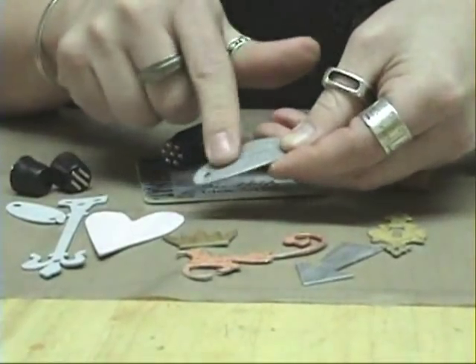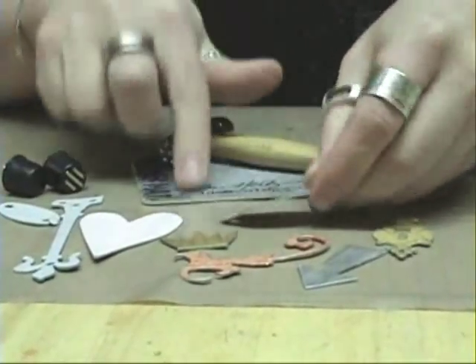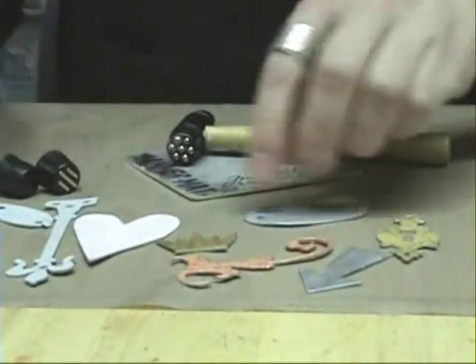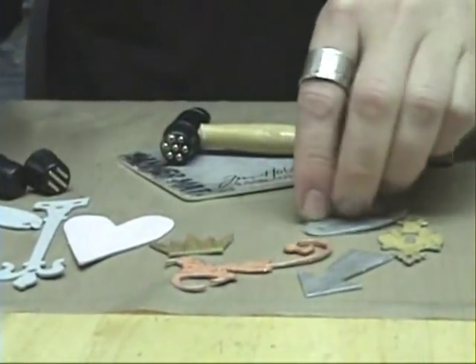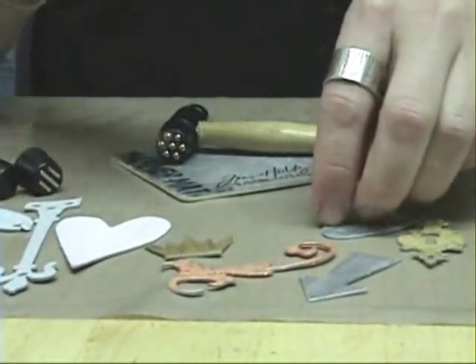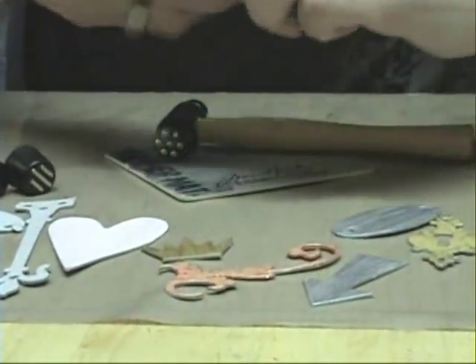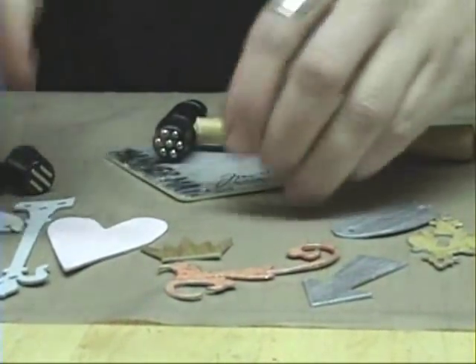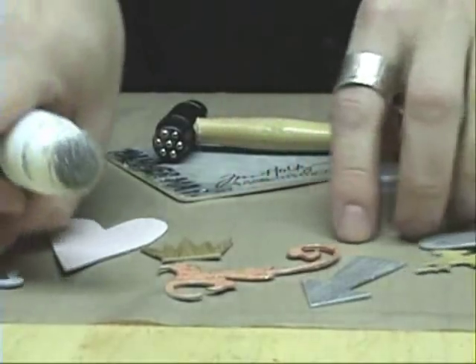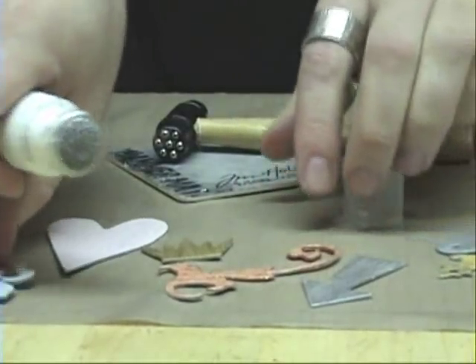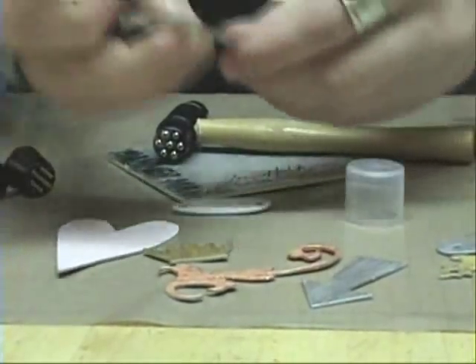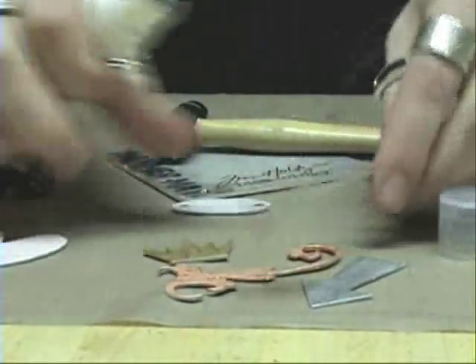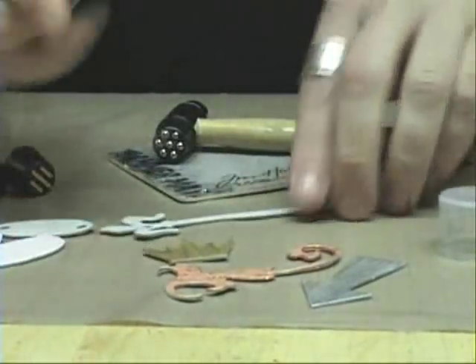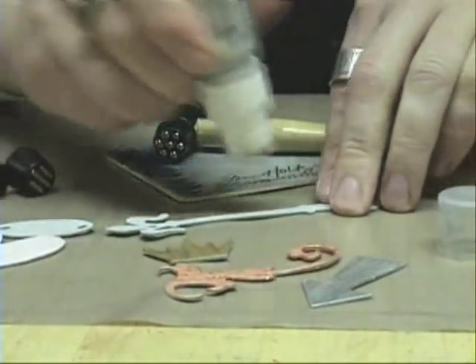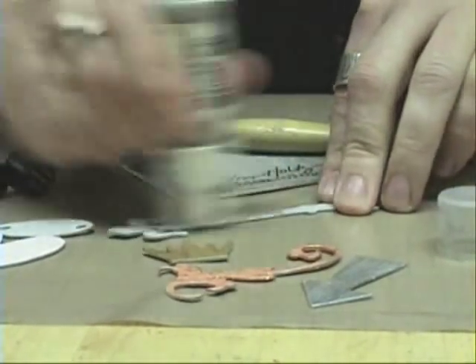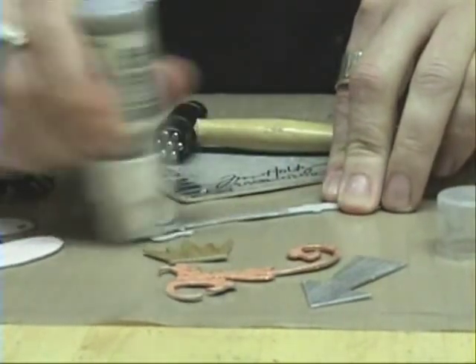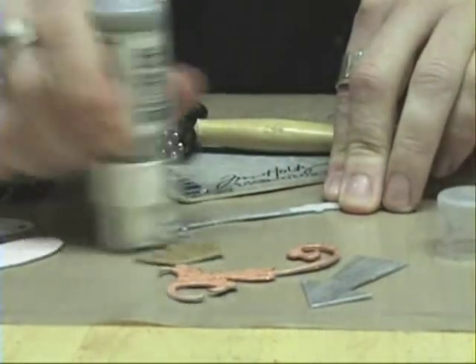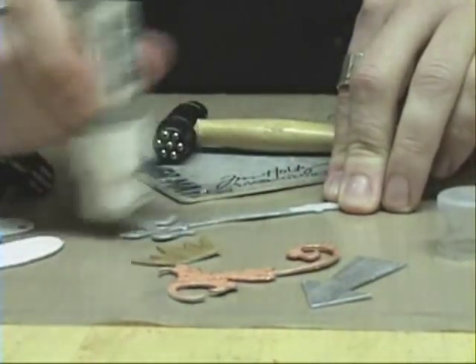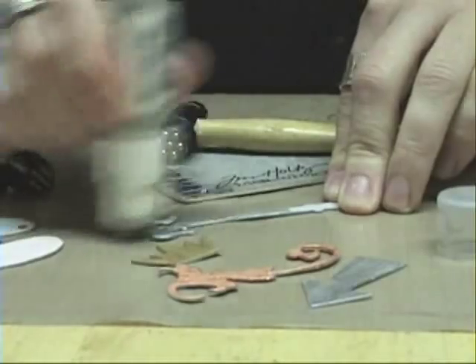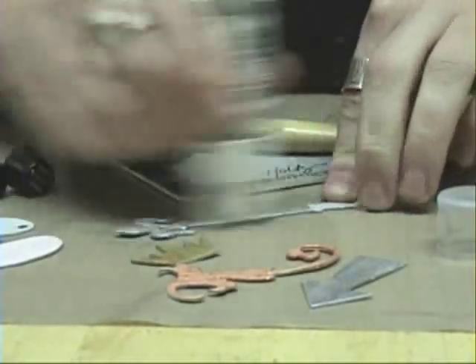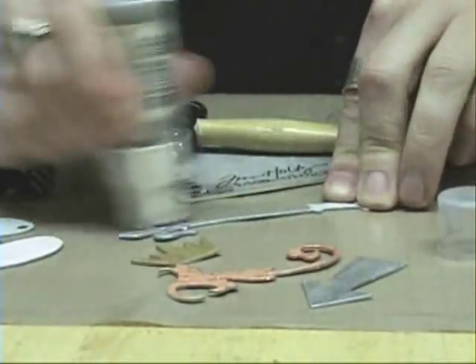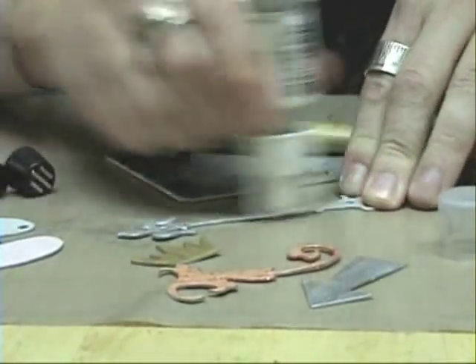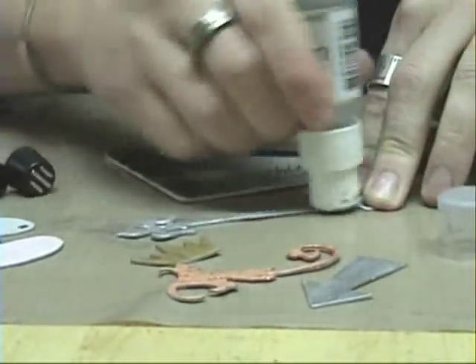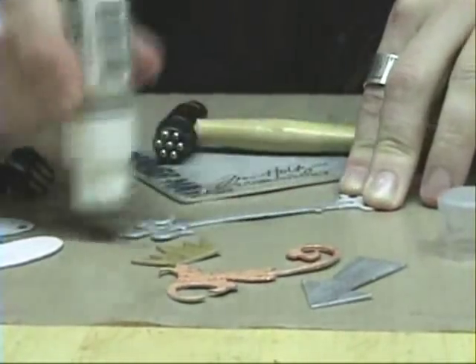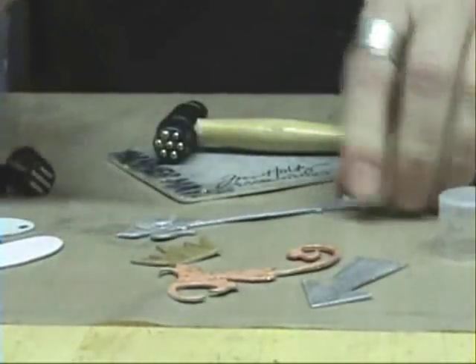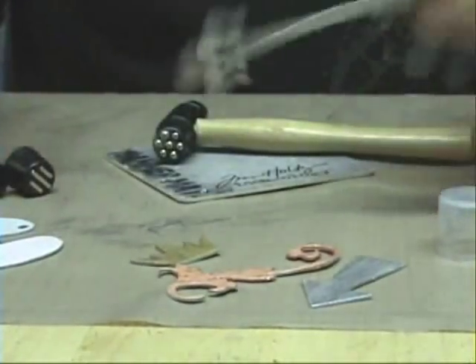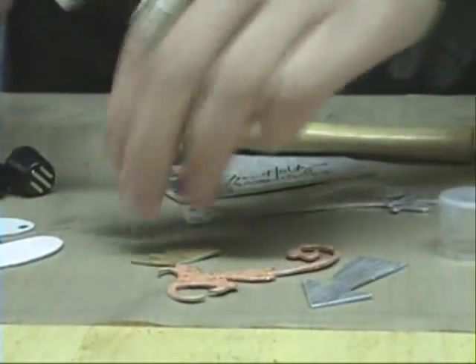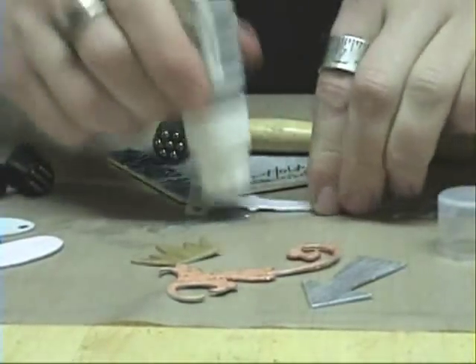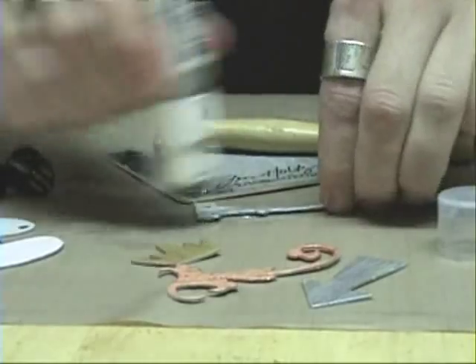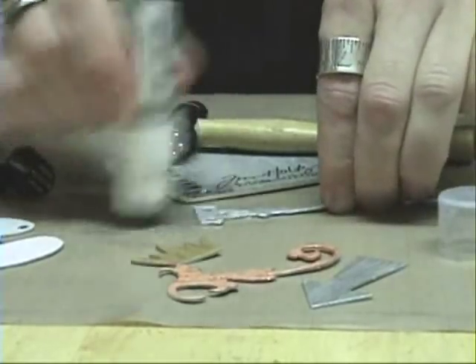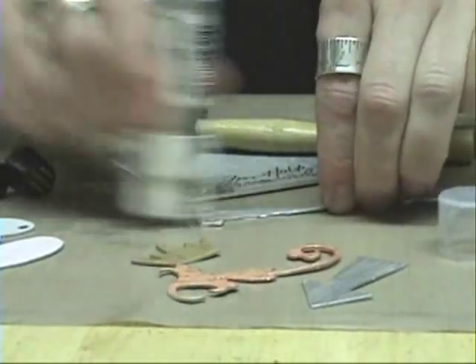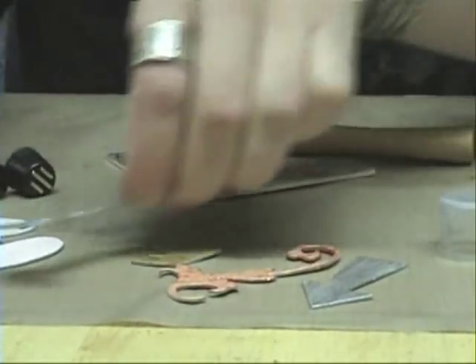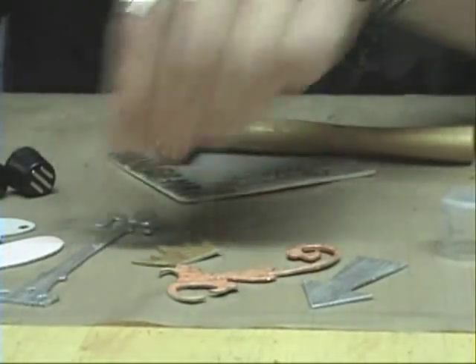I painted this first with some metallic paint dabbers. You can take even a hardware piece, paint it with metallic — especially if we're going for a hammered metal look. You don't always have to use metallic, of course, but this is pretty cool. I'll just paint this piece and set it aside to dry.